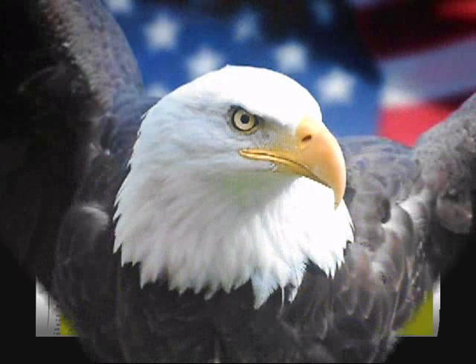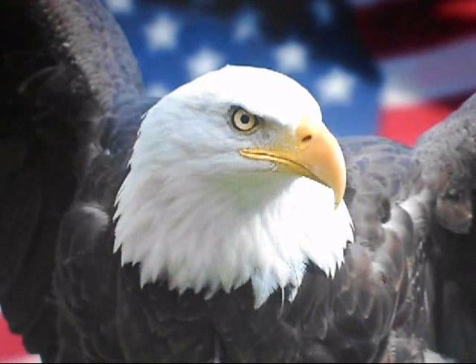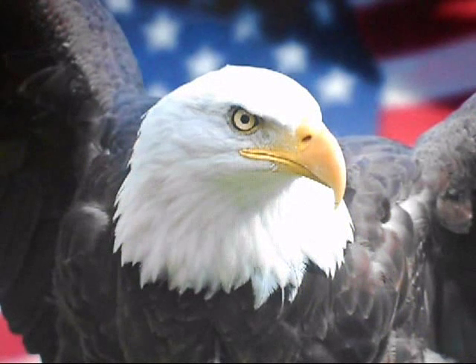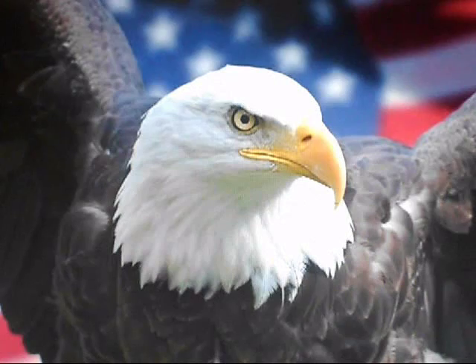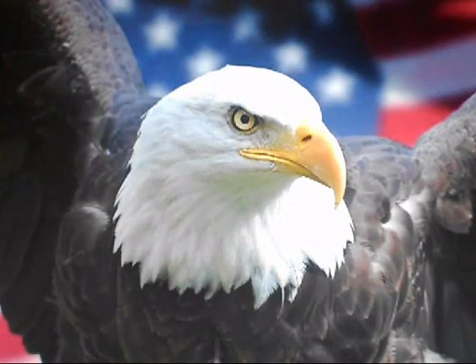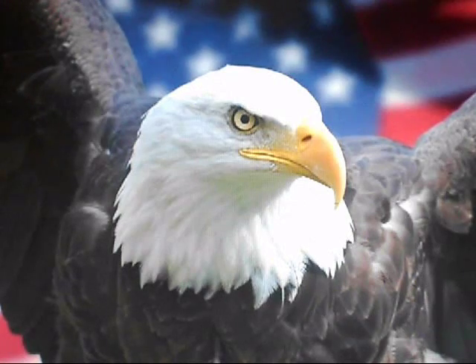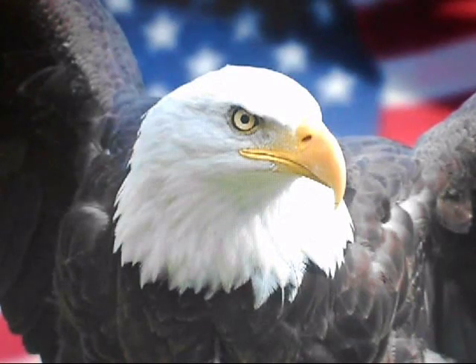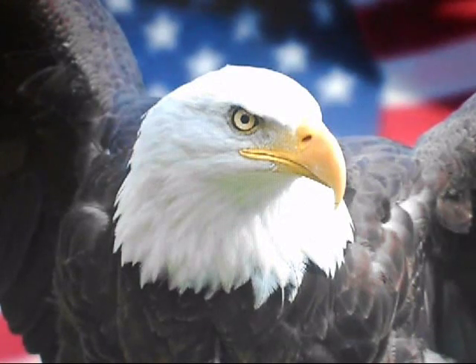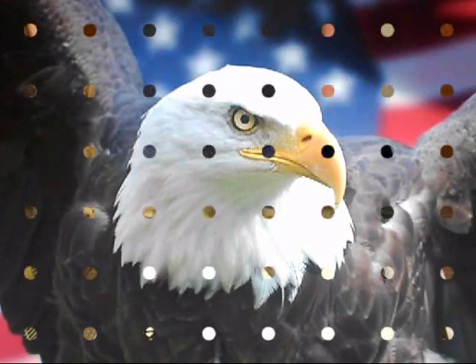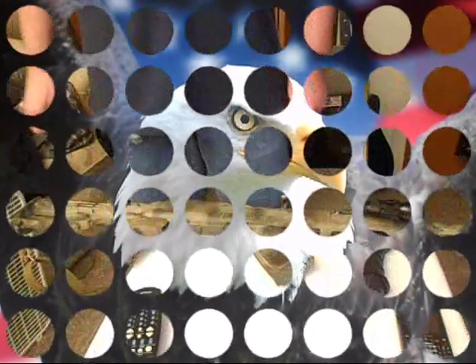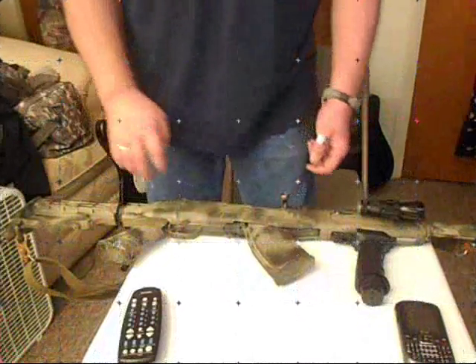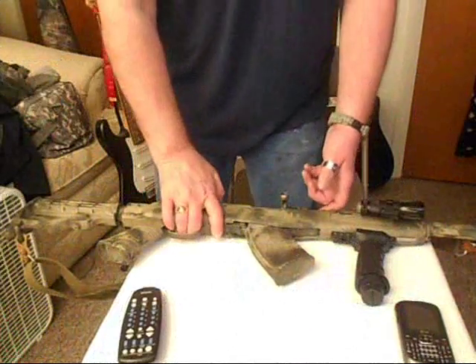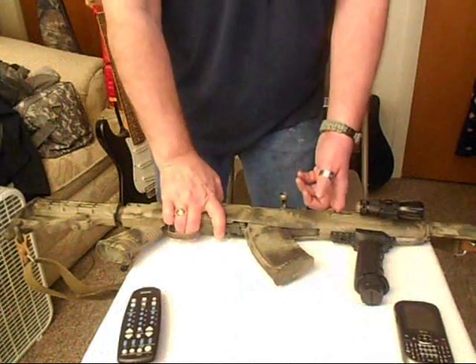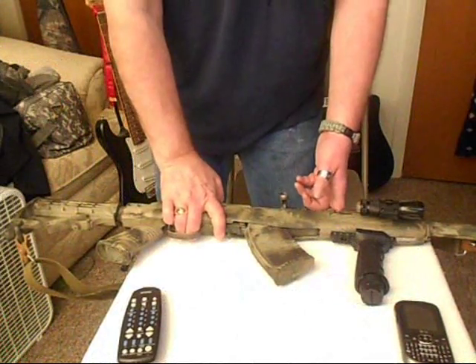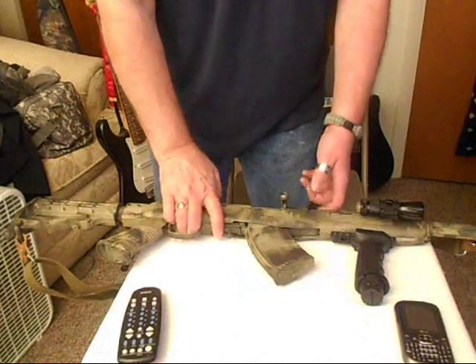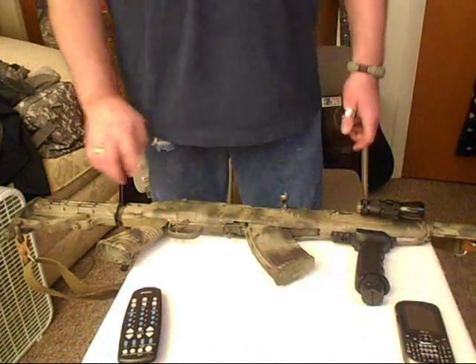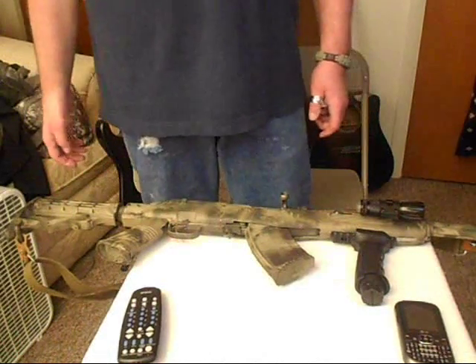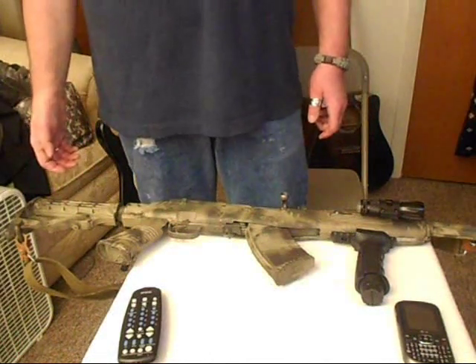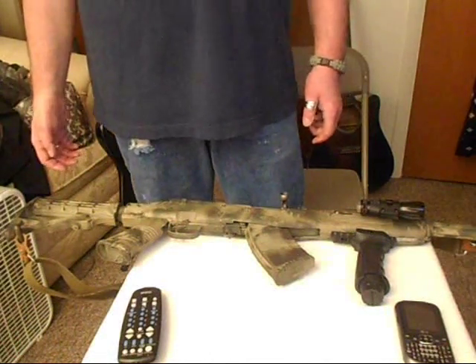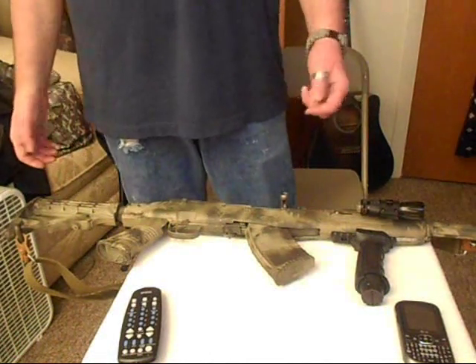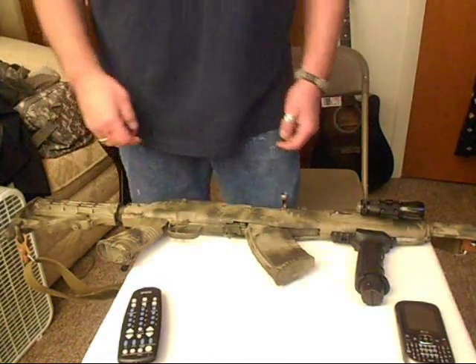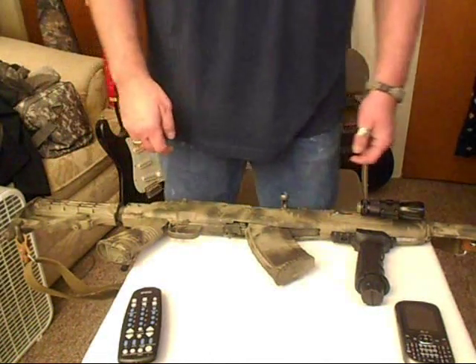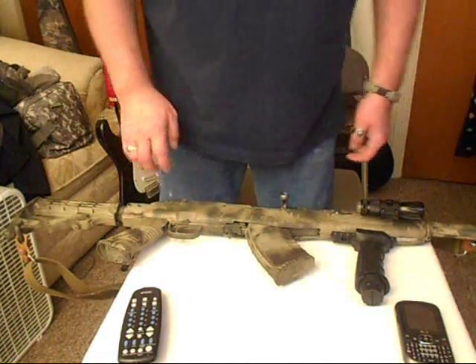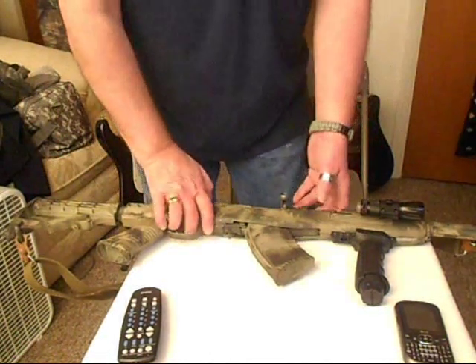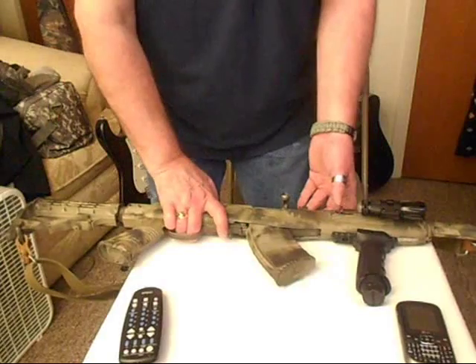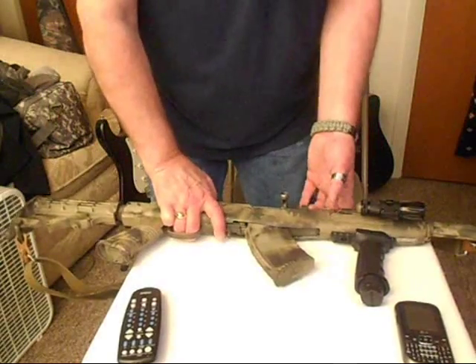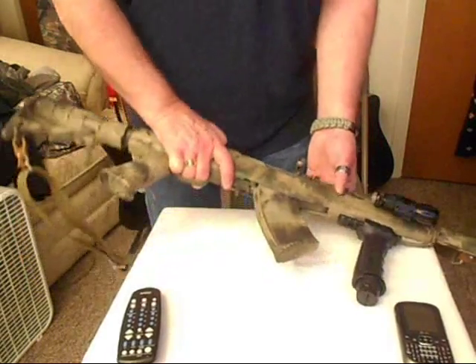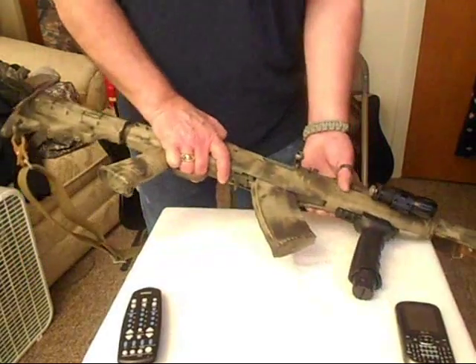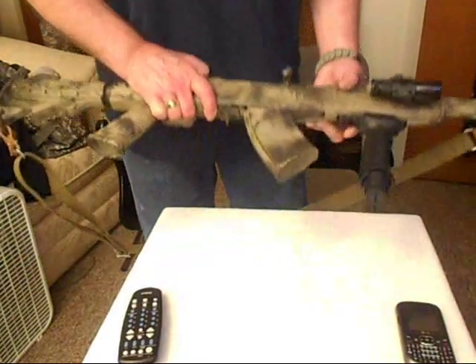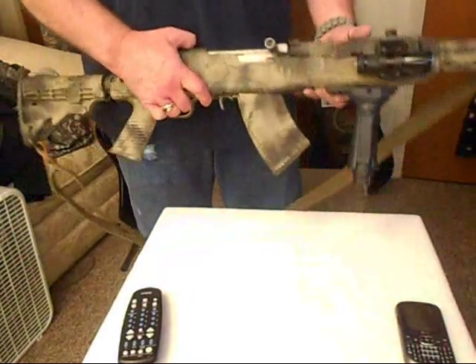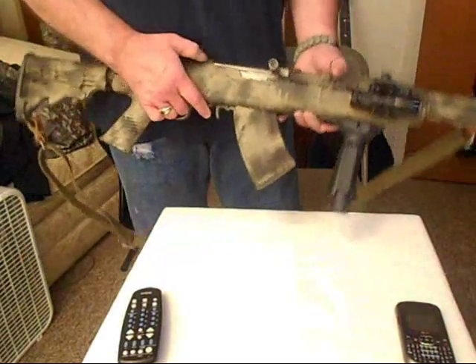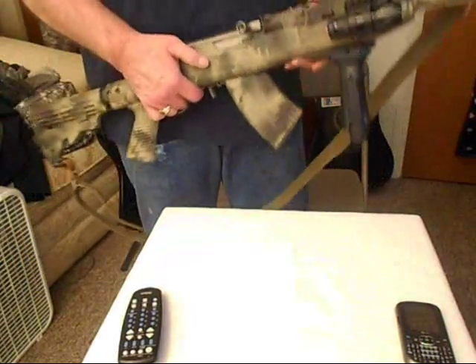Hello, this is Video Free America One. I'm going to show you the finished product.